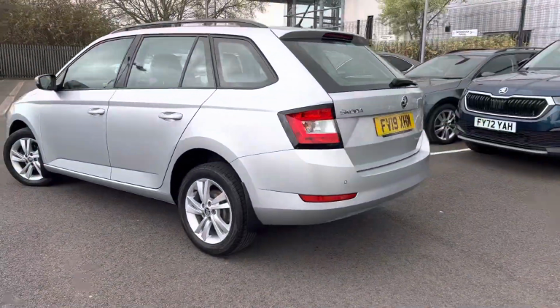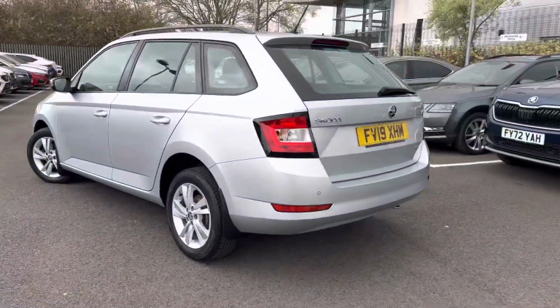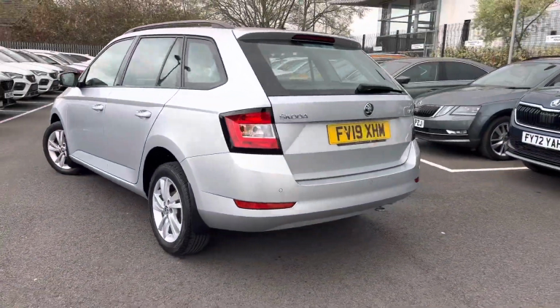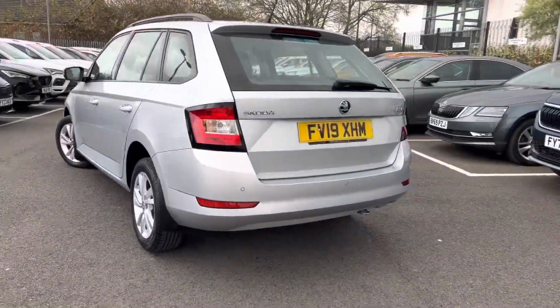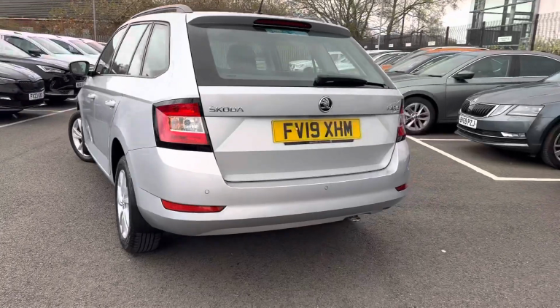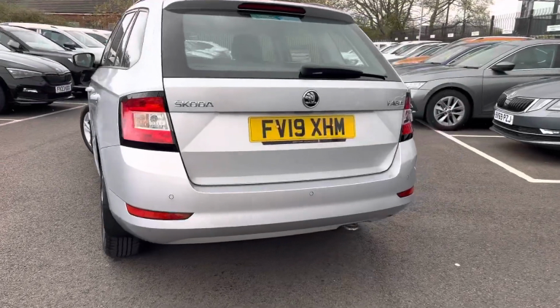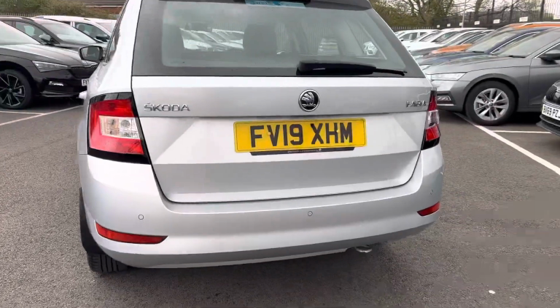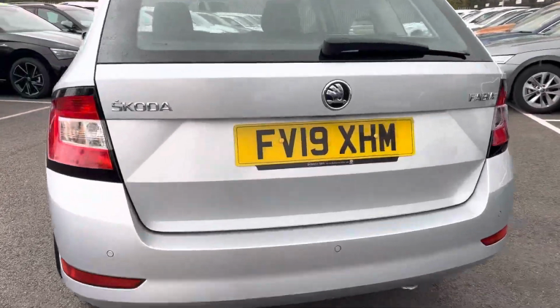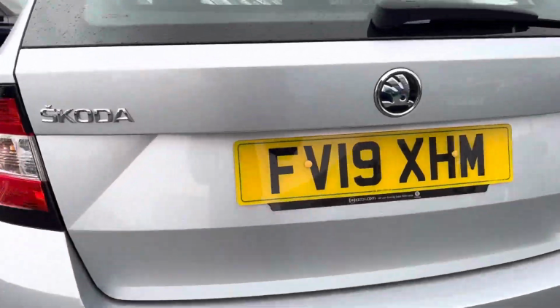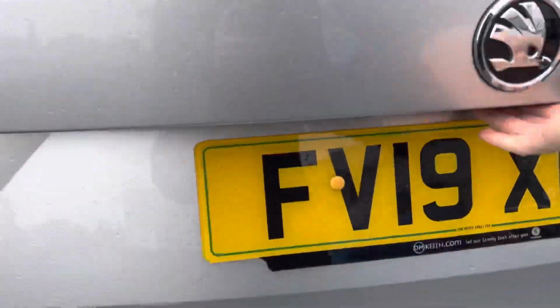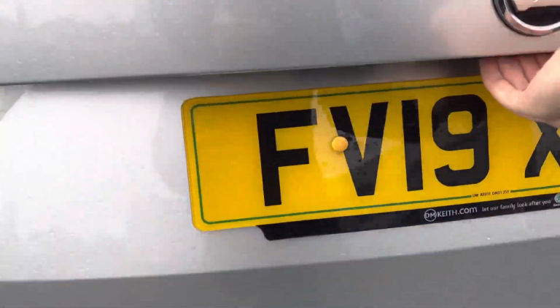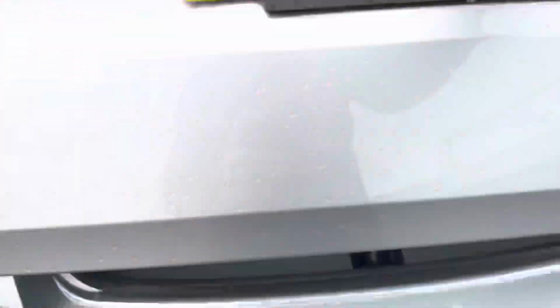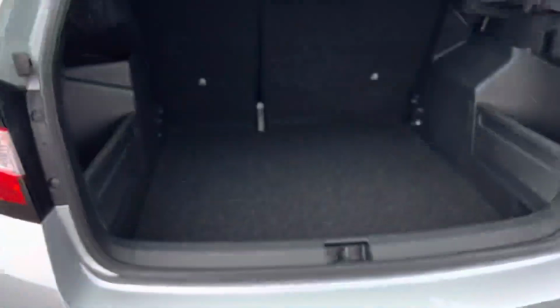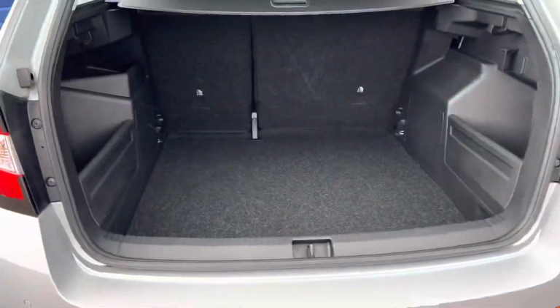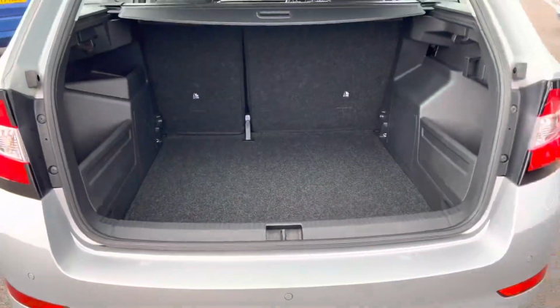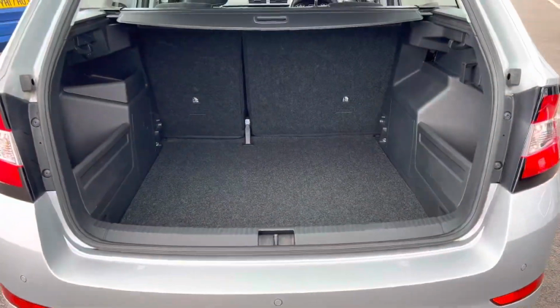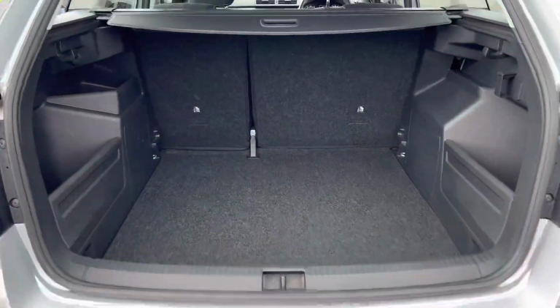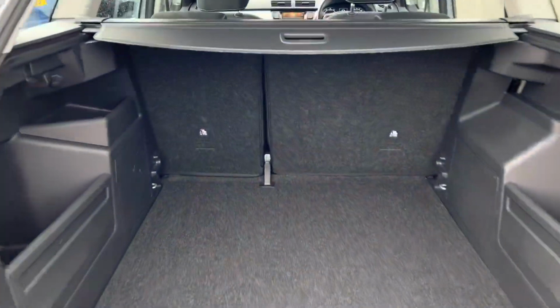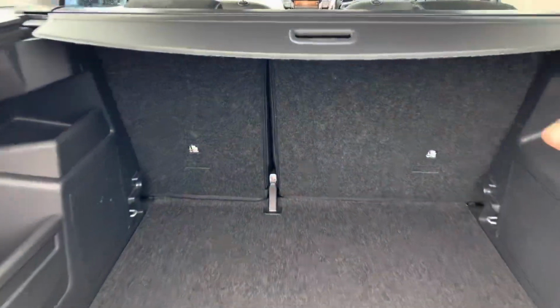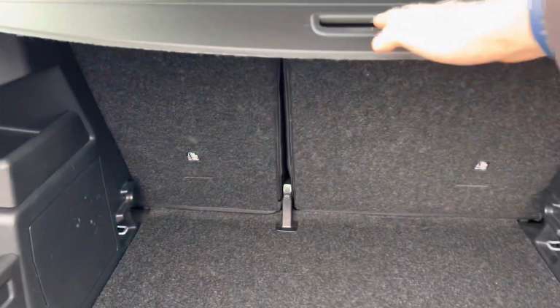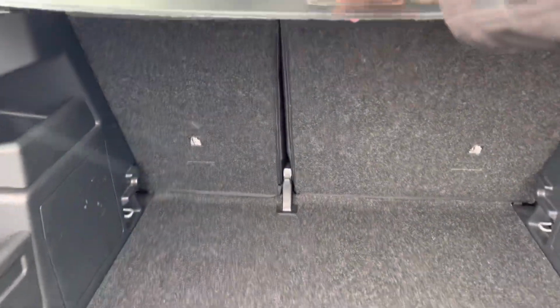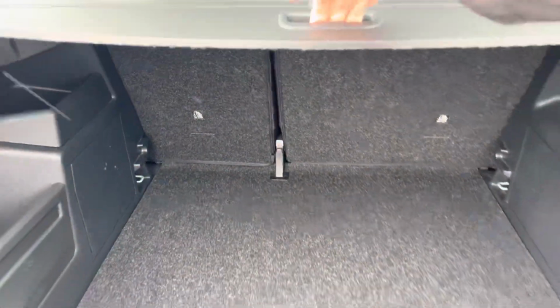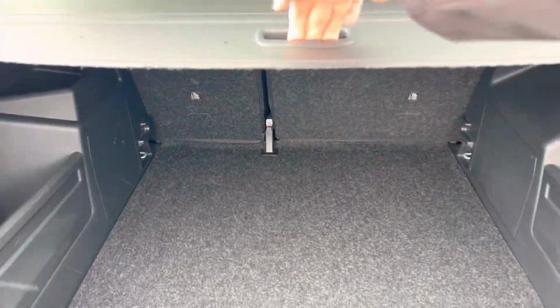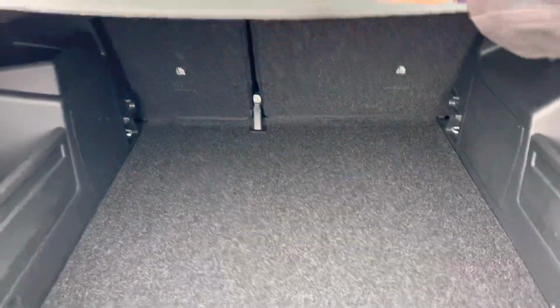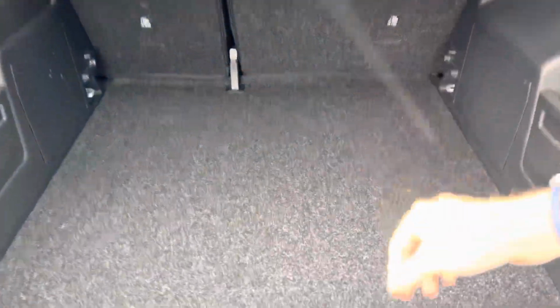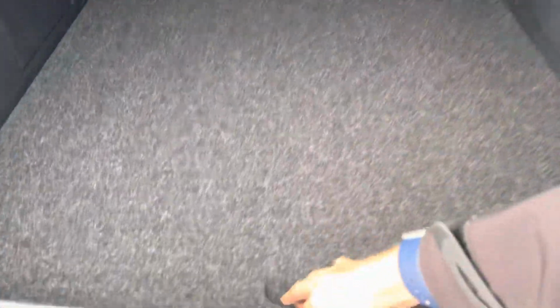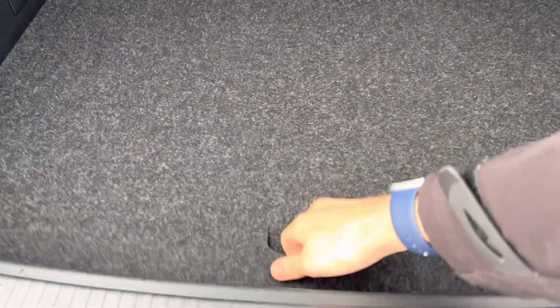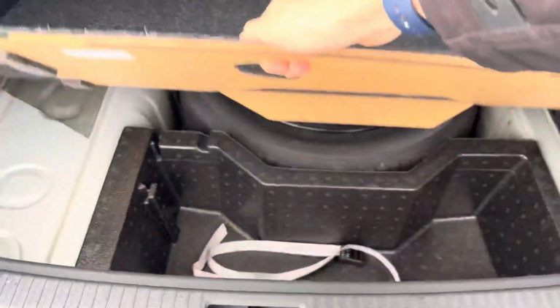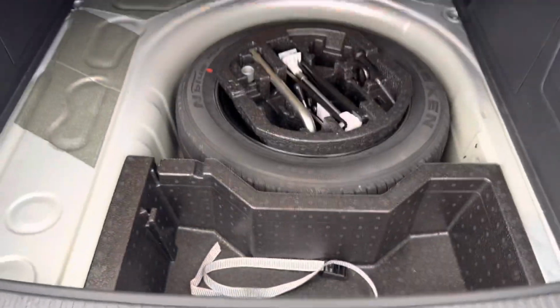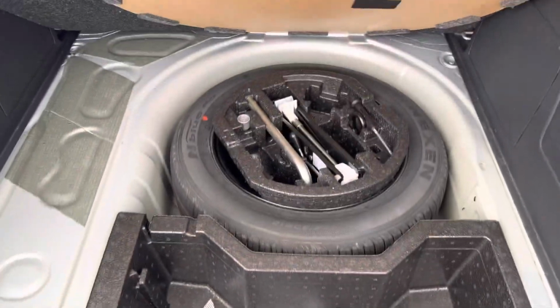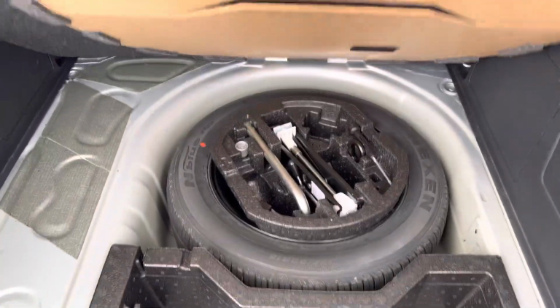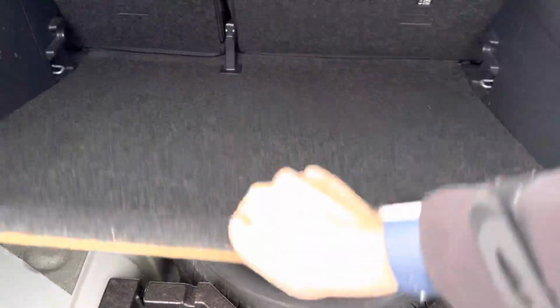It comes with rear parking sensors with an optical display. As it's the estate, it's got a nice large boot, and also has a retractable load cover. There's also a spare wheel hidden away in the boot floor.